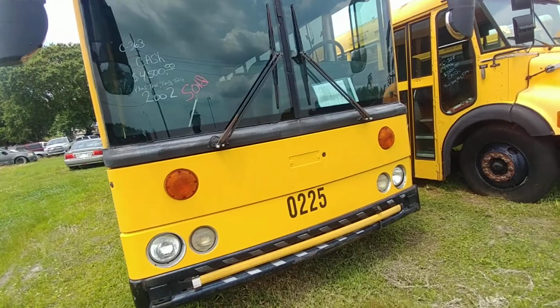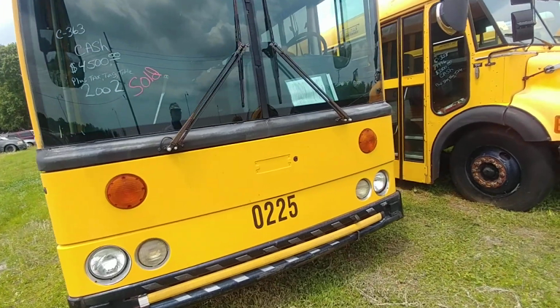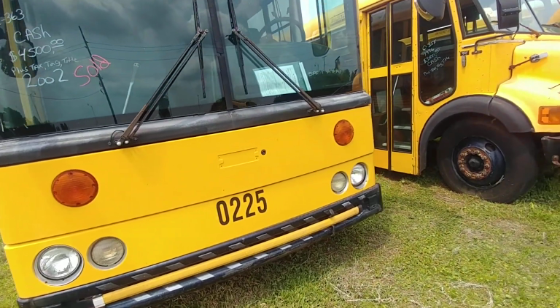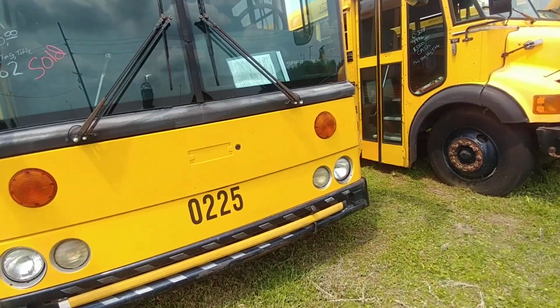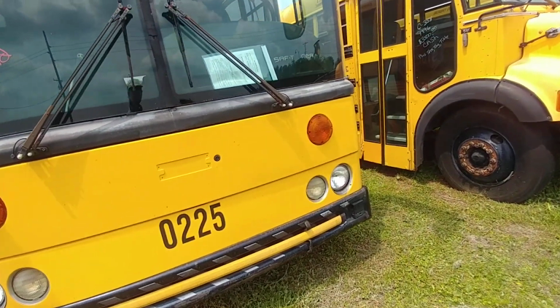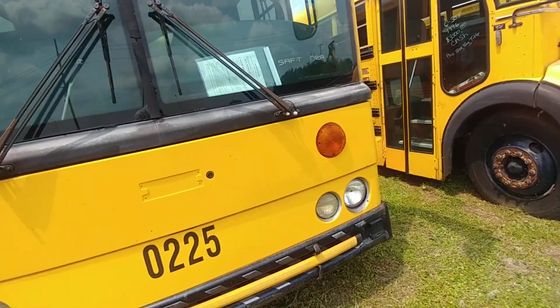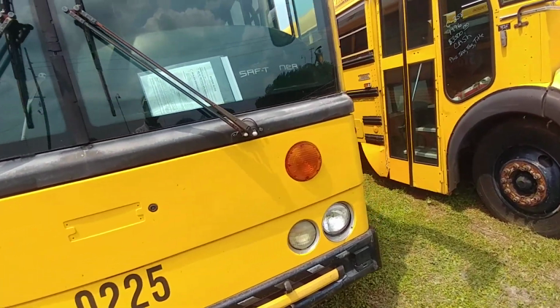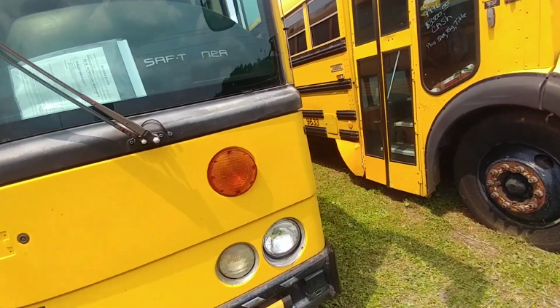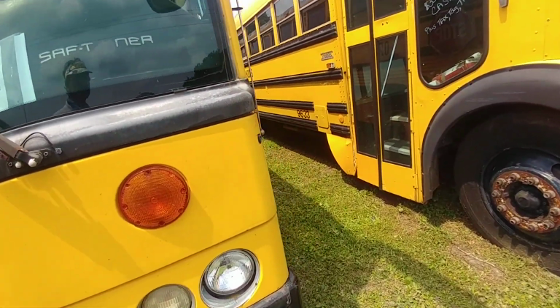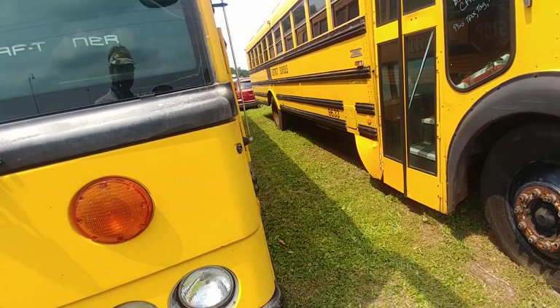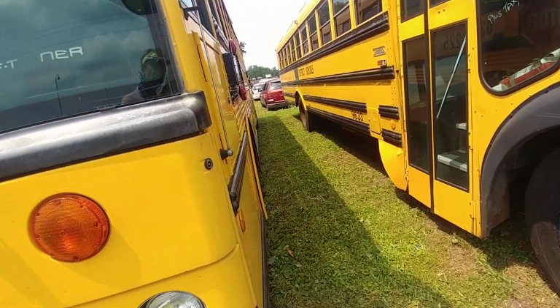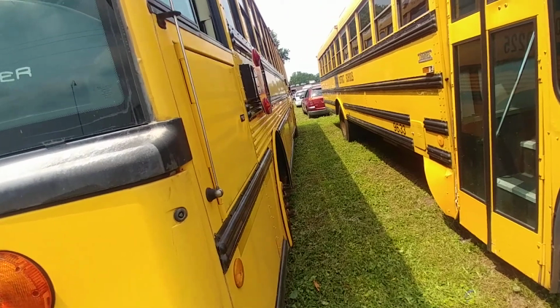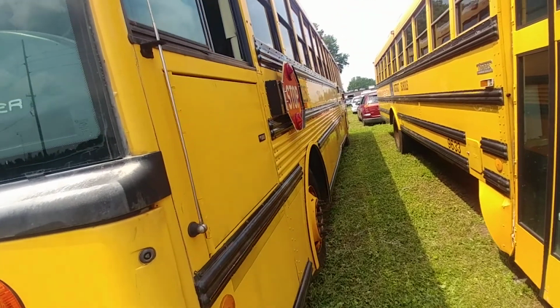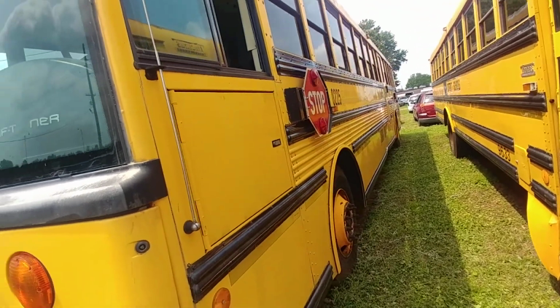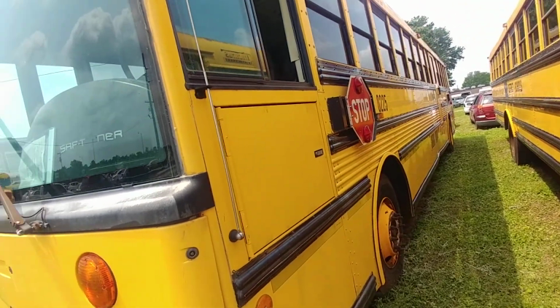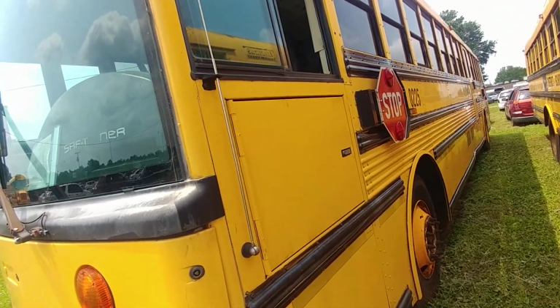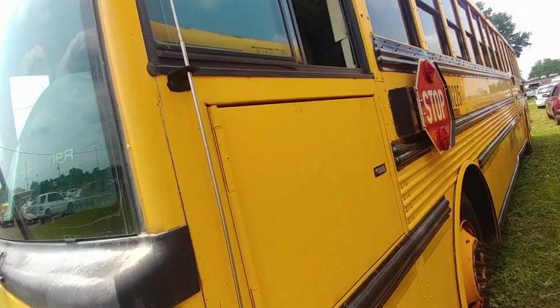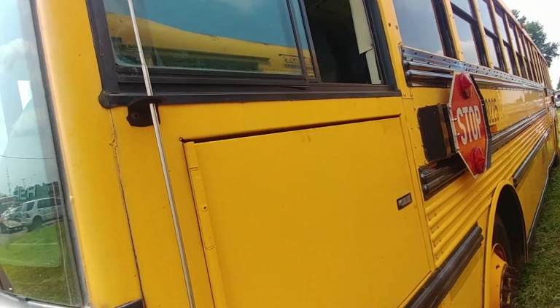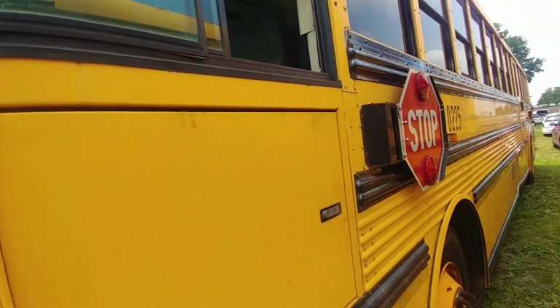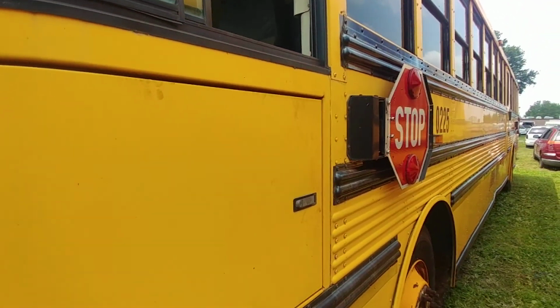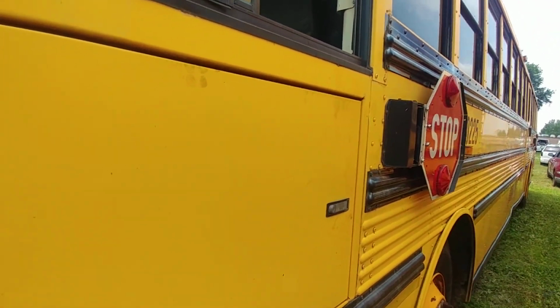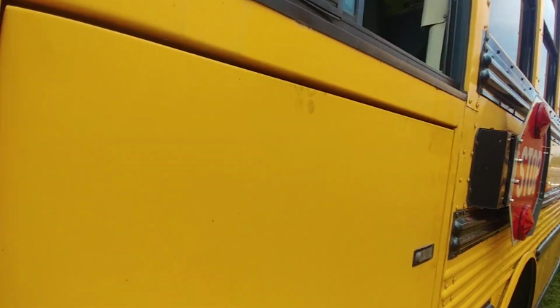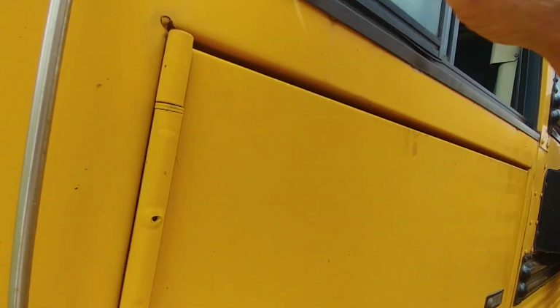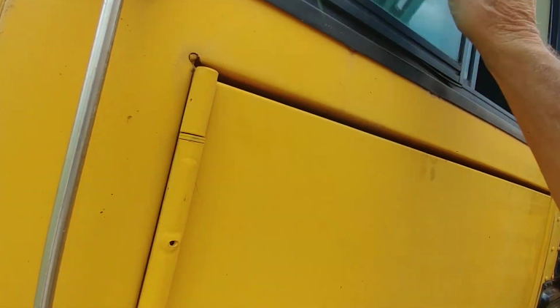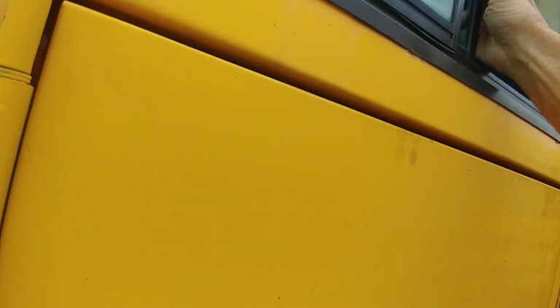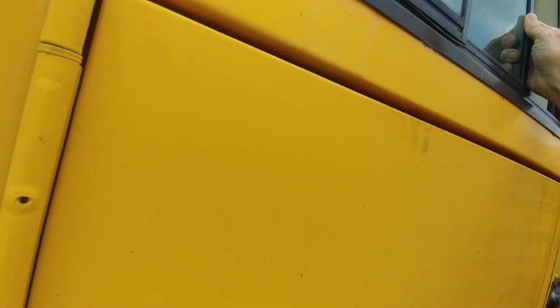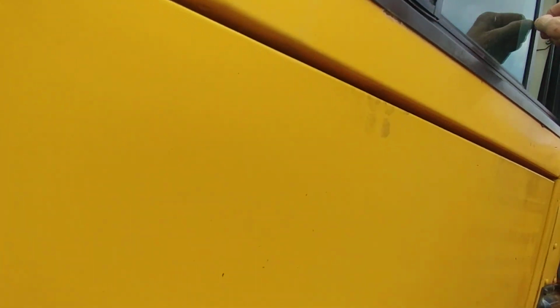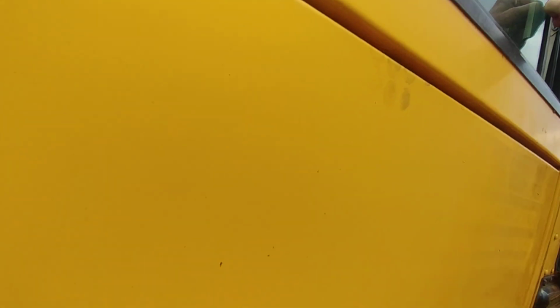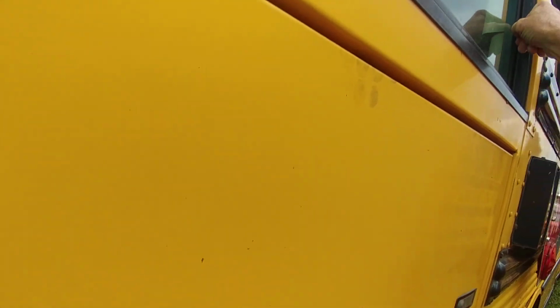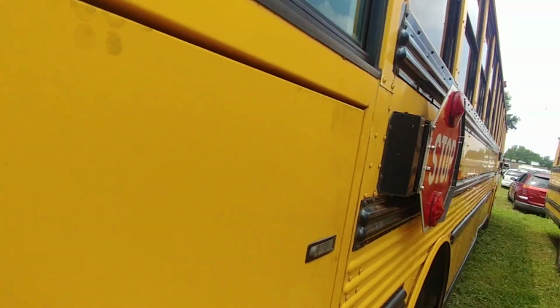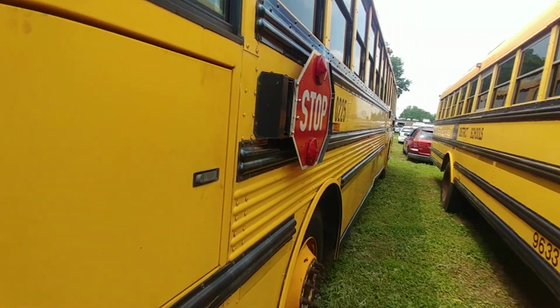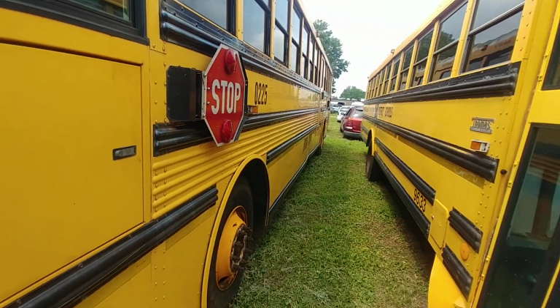This is a 2002 and it does not run right now, but we're going to sell it not running, so we're going to give it a shot.